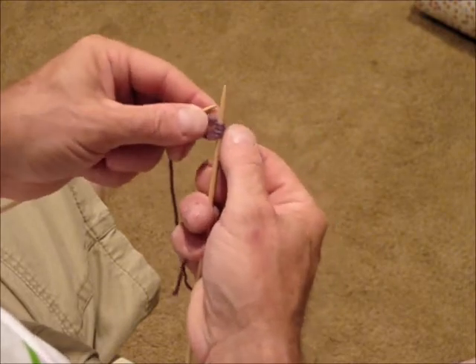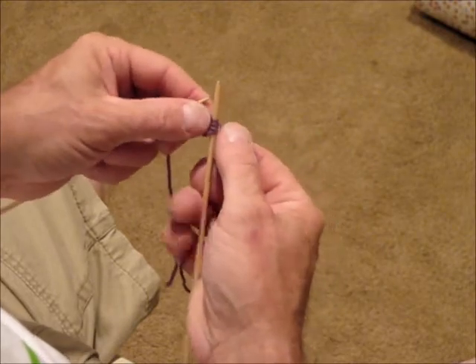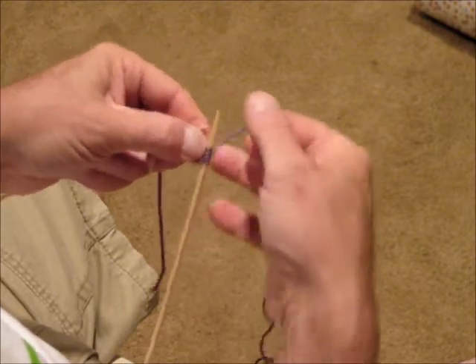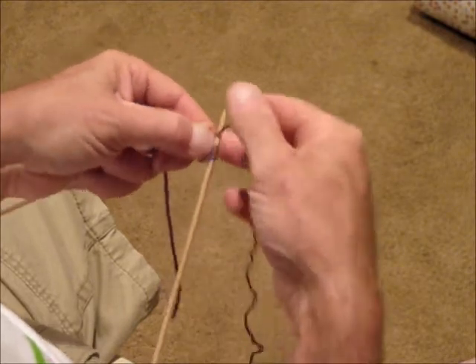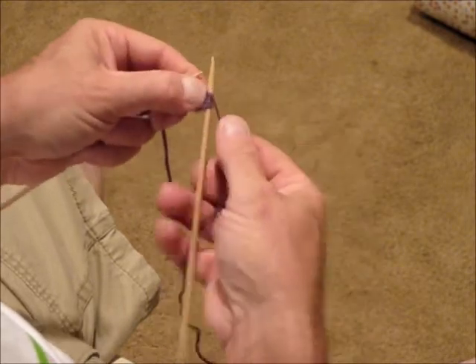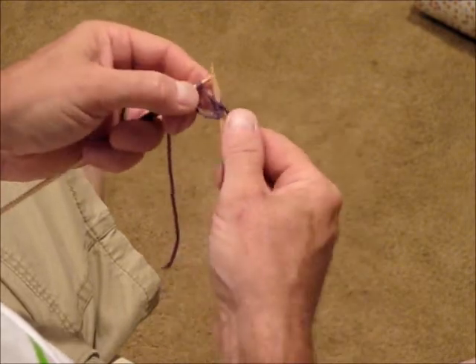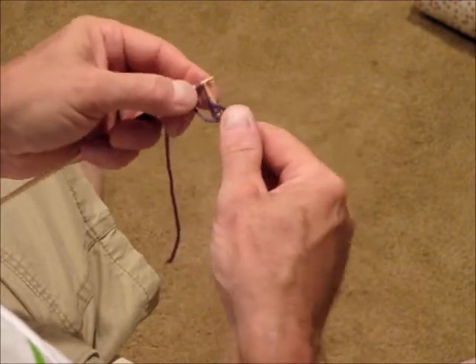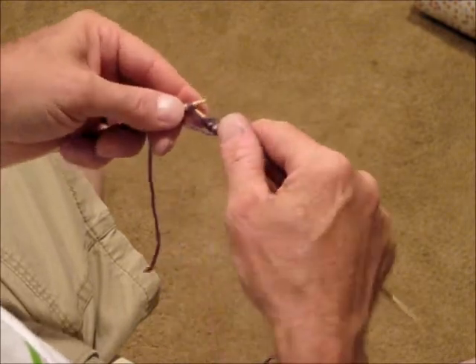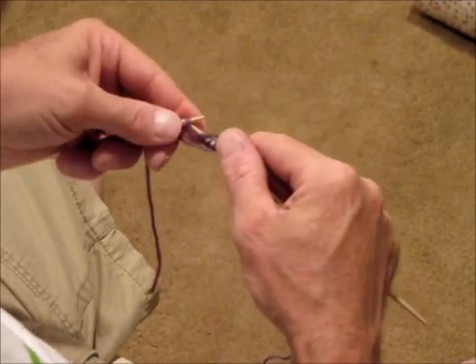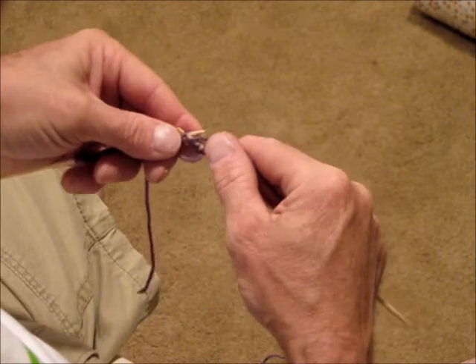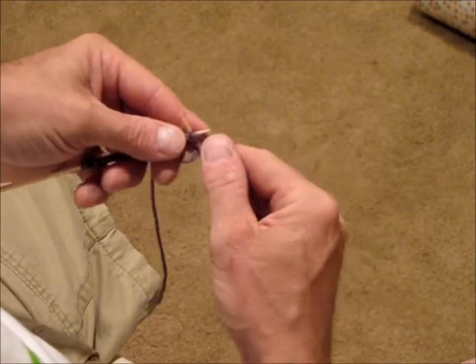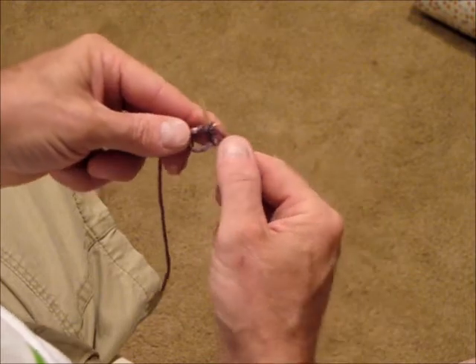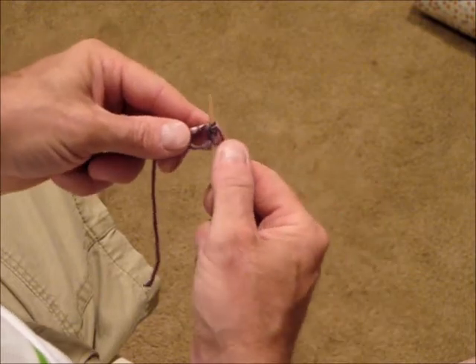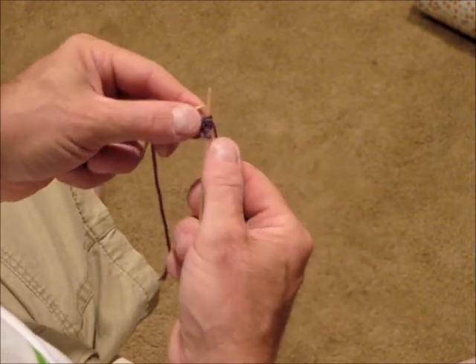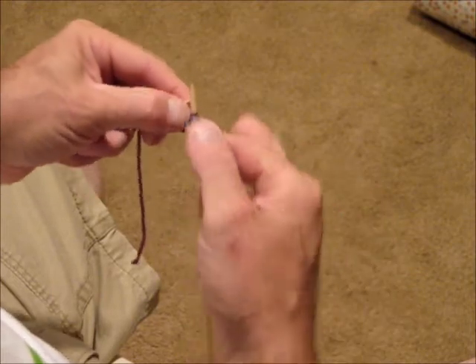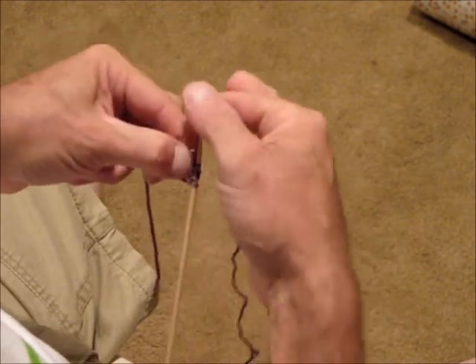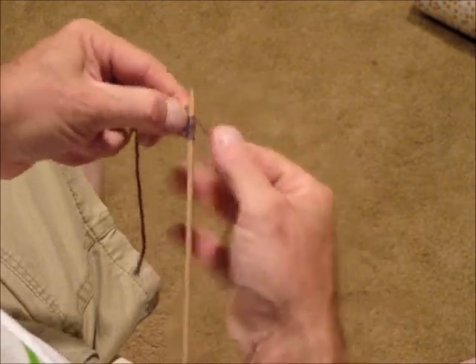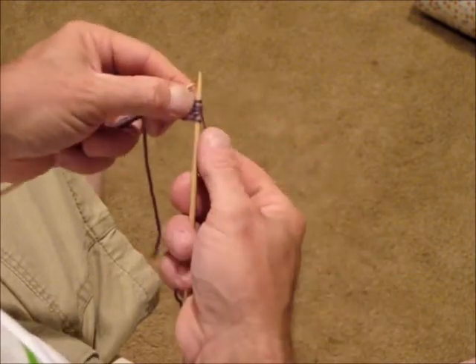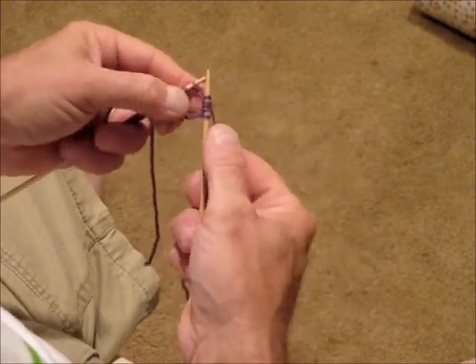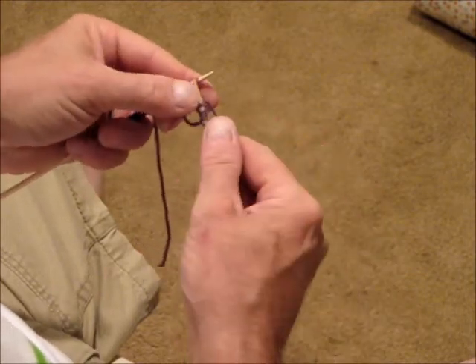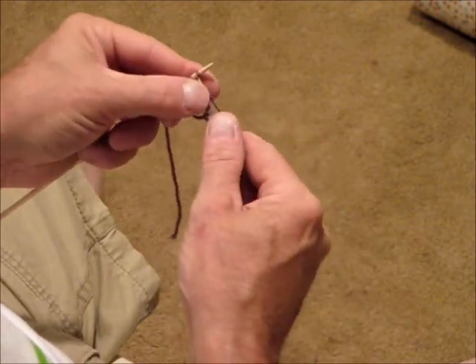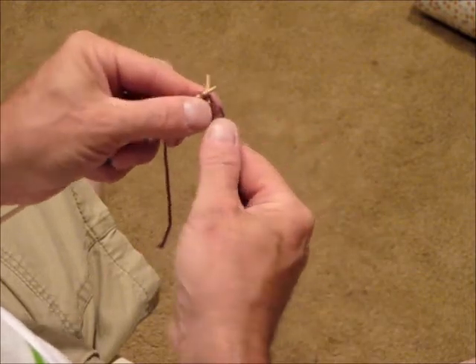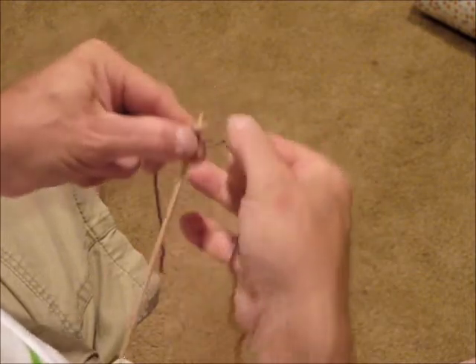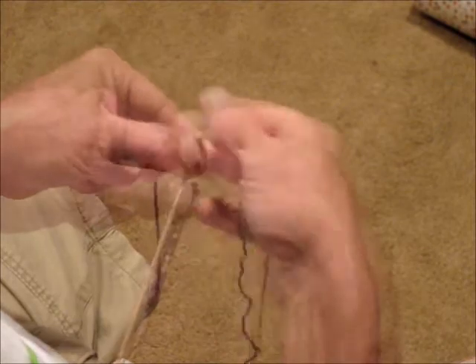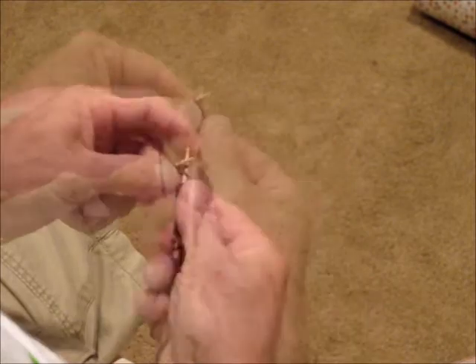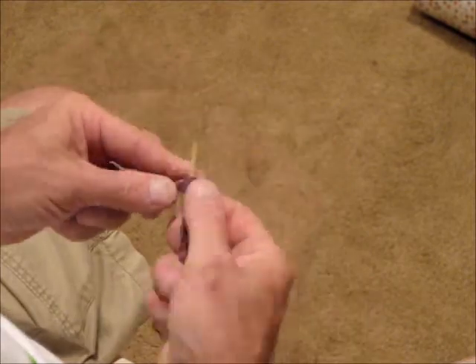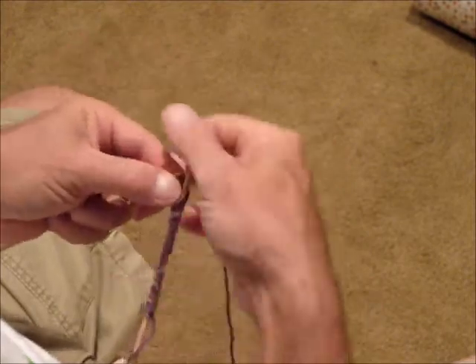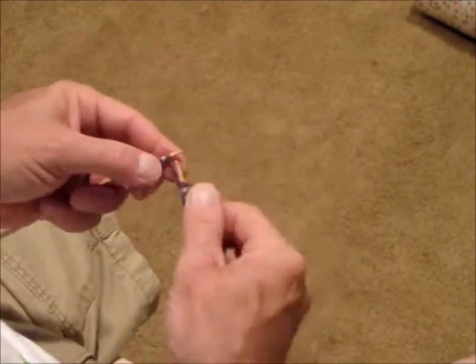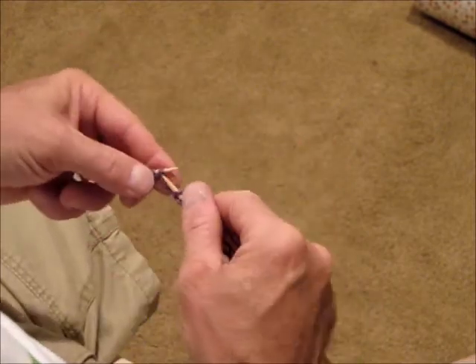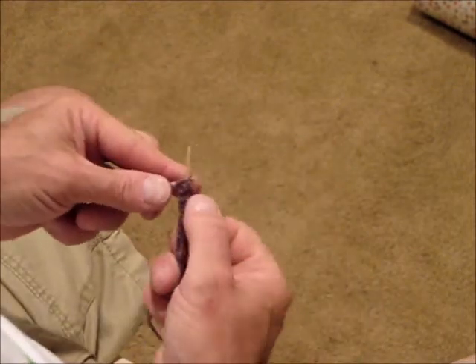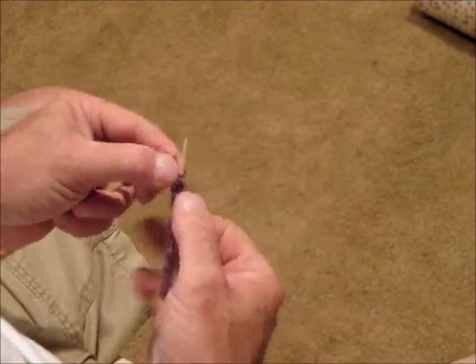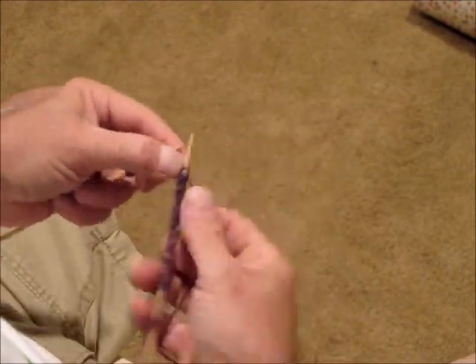Count as you go, or go back to count the stitches to make sure you have the correct amount. By knitting the knits and slipping the purls, the tubular cast on knits as a double-sided fabric.